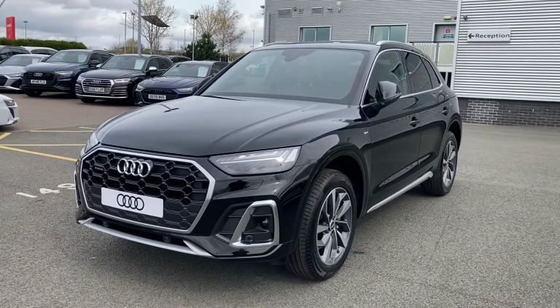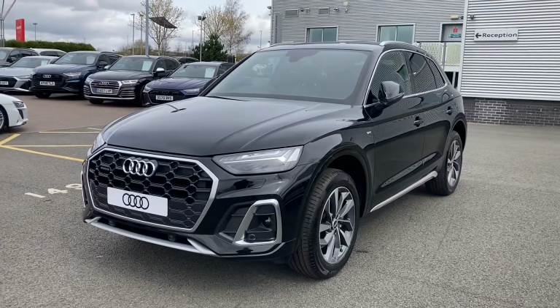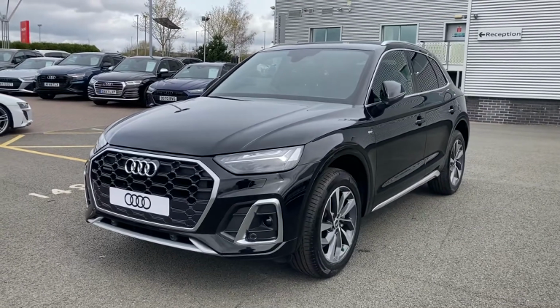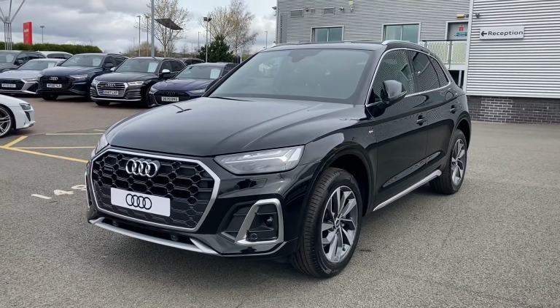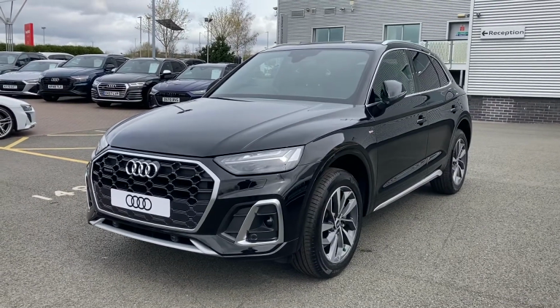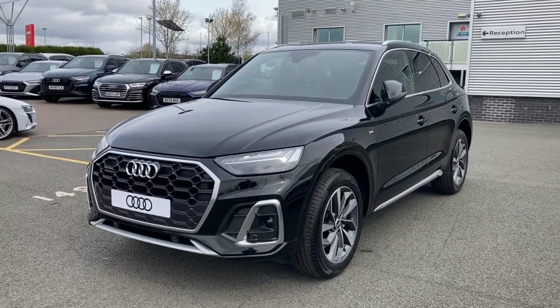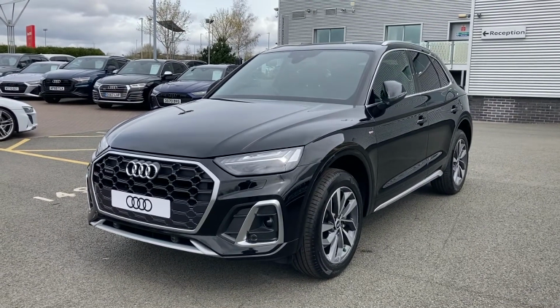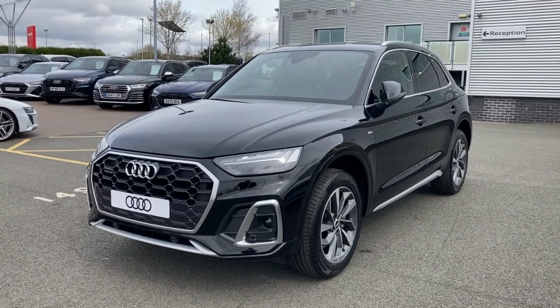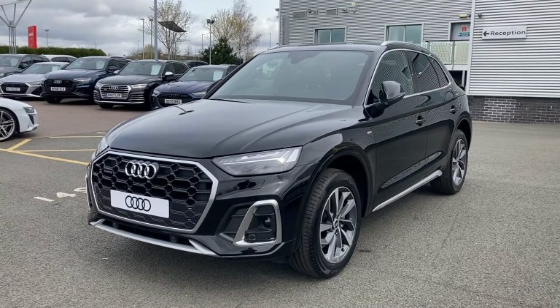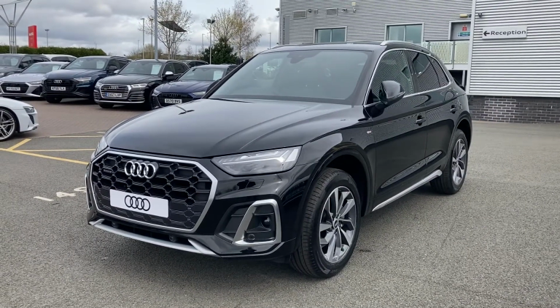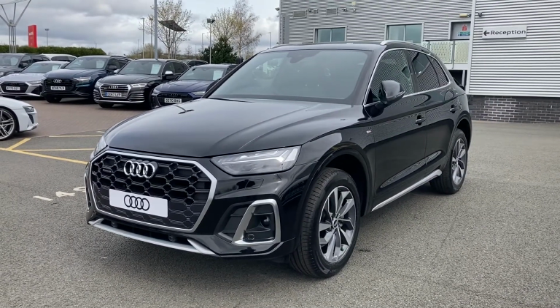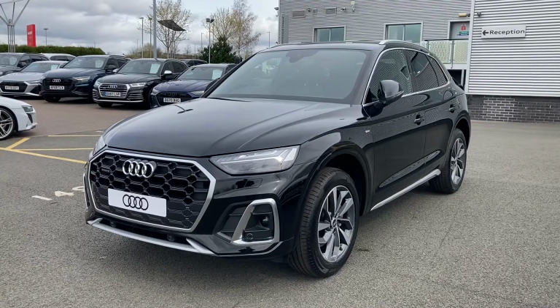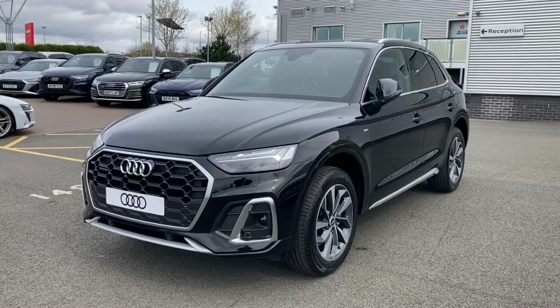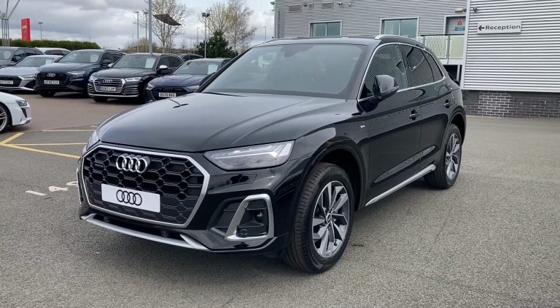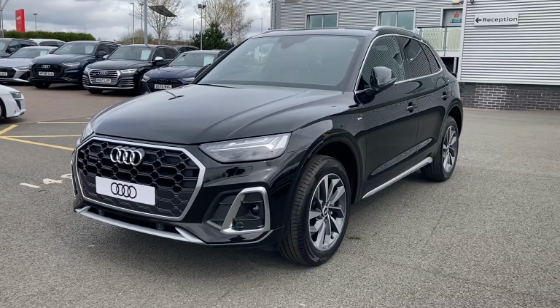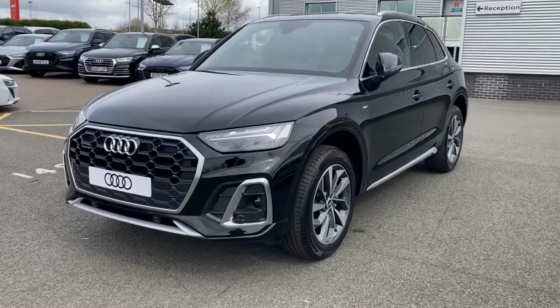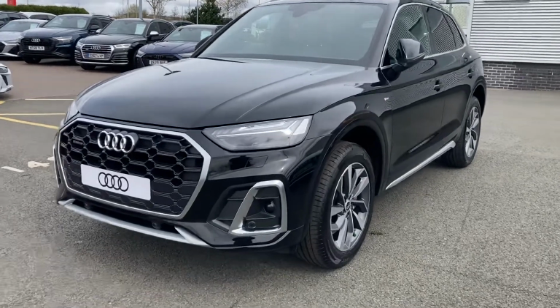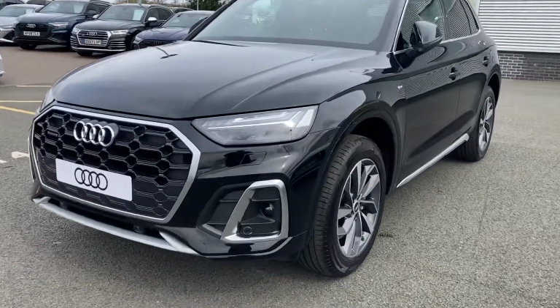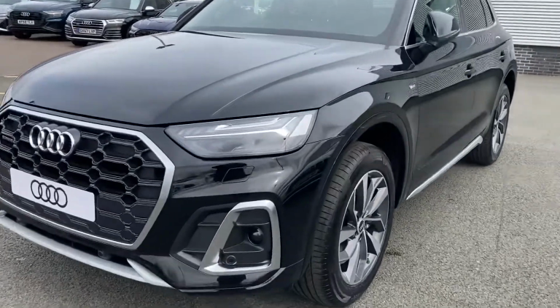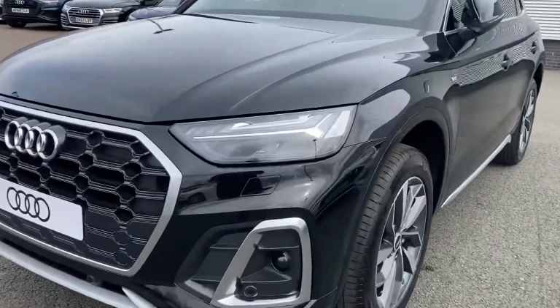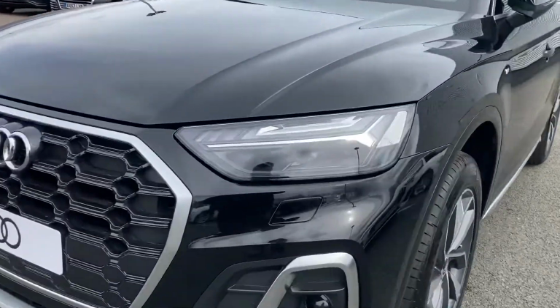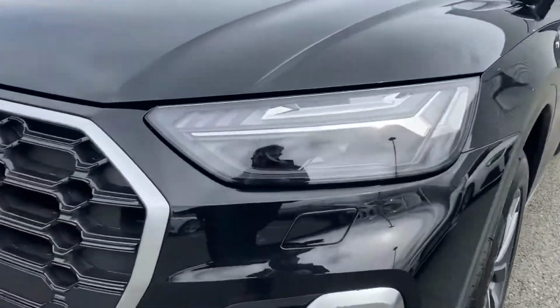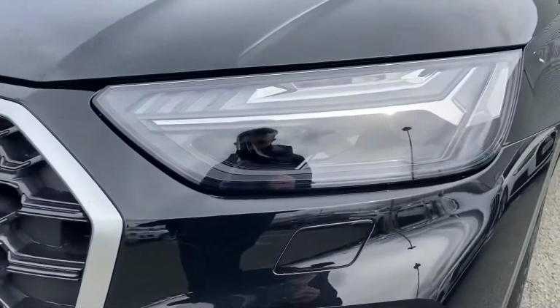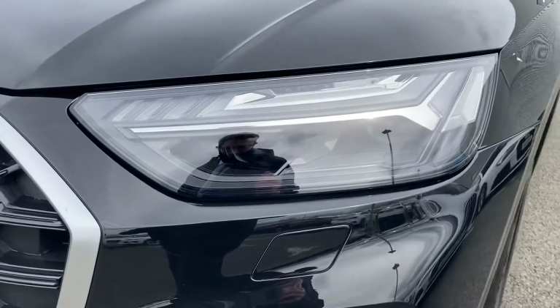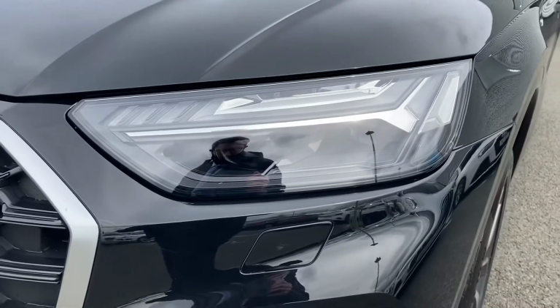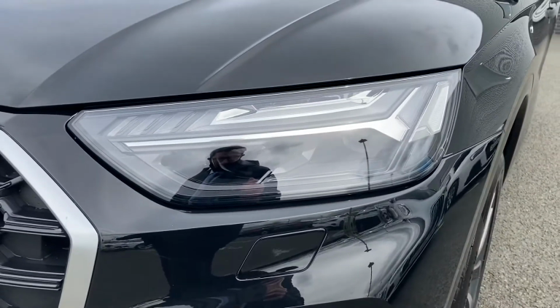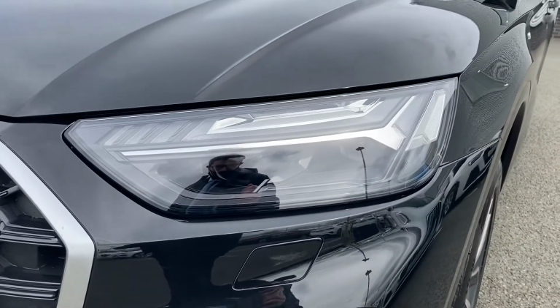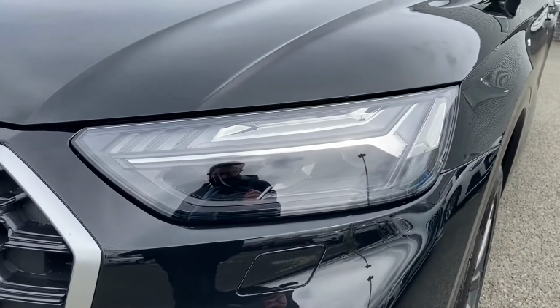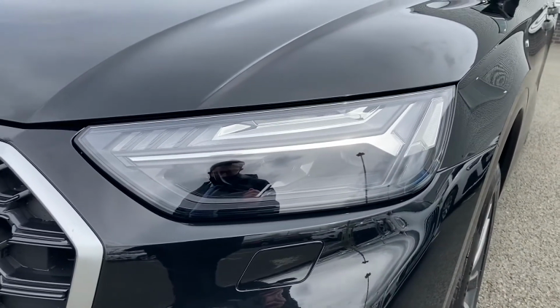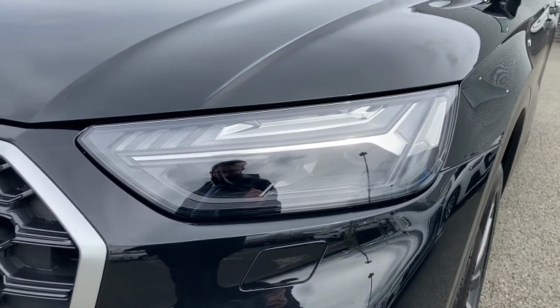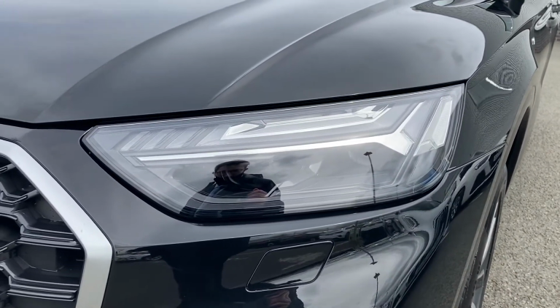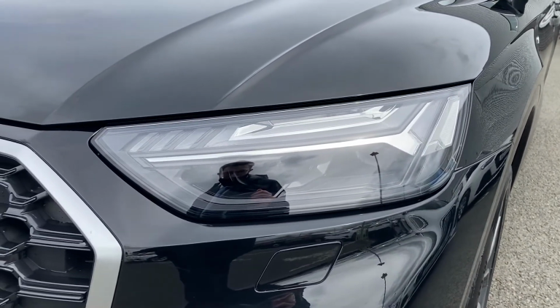This particular Q5 is finished in the Mythos black metallic paint, which gives this car a real executive look. Moving forward we come to this car's LED headlights with dynamic indicators, which are perfect for when those darker nights start to creep in again.